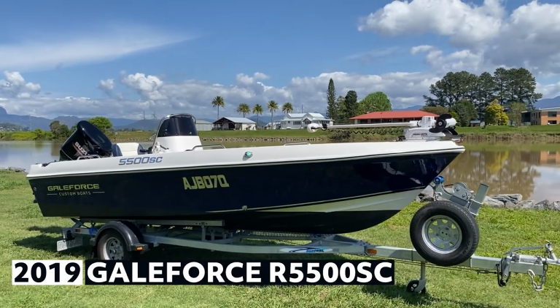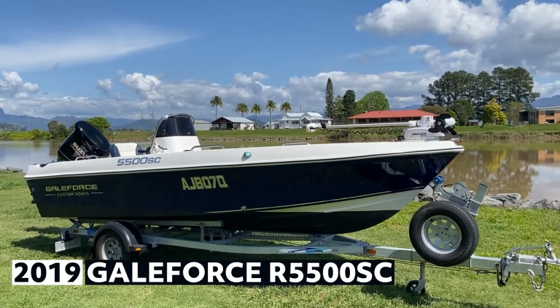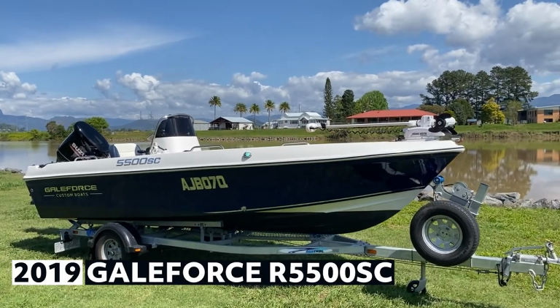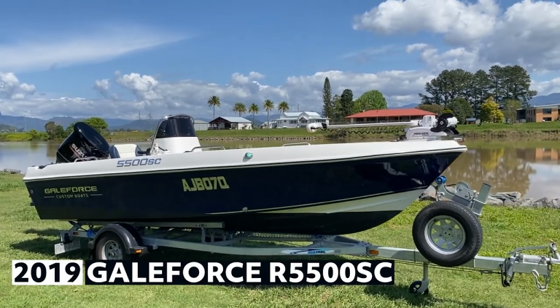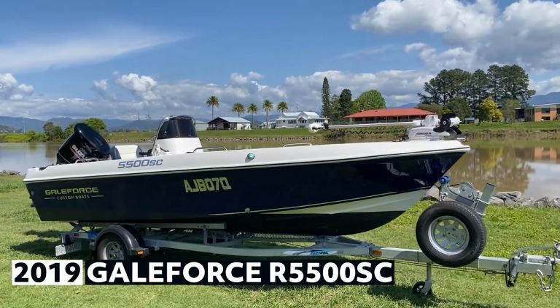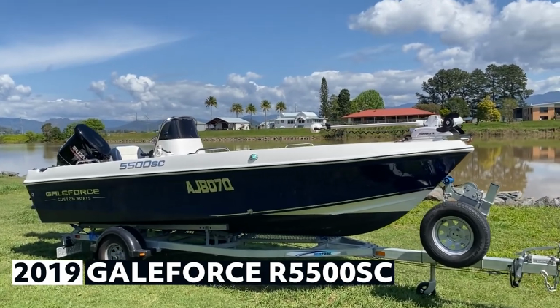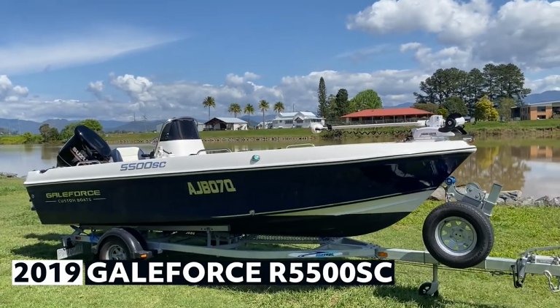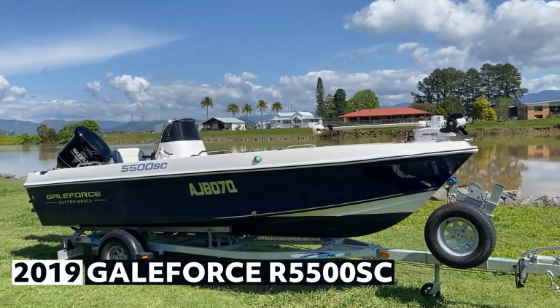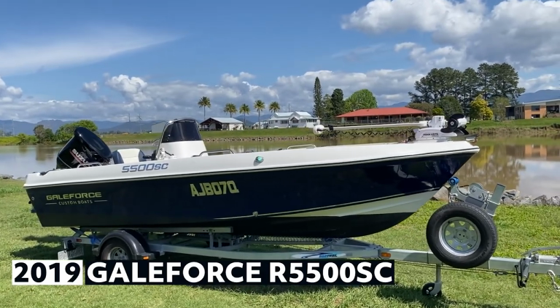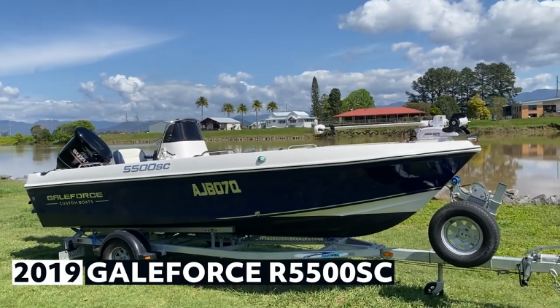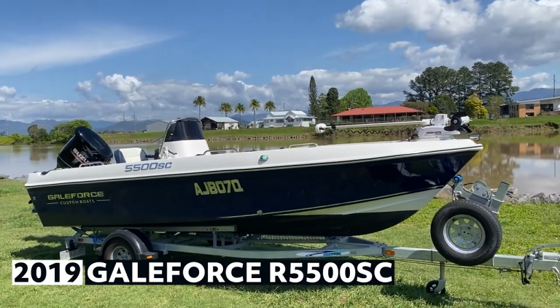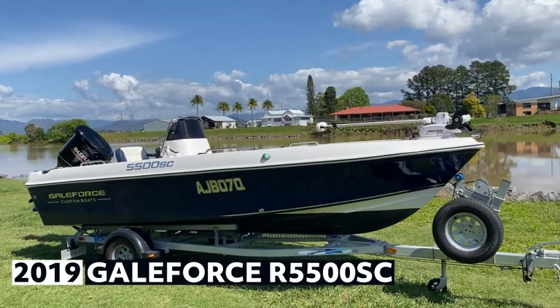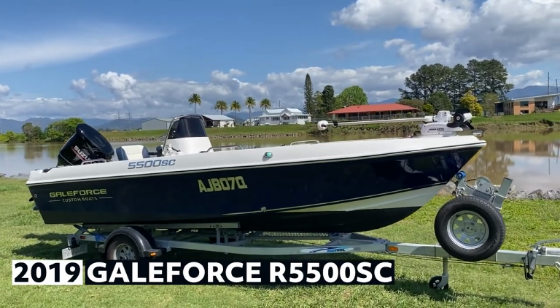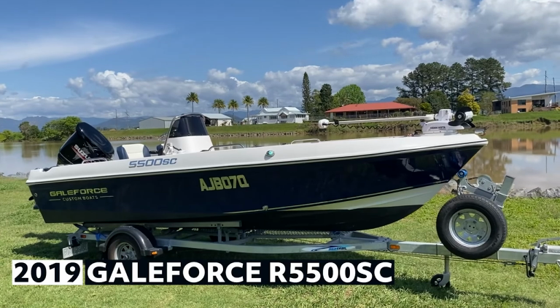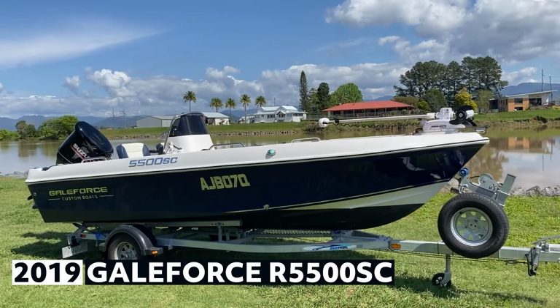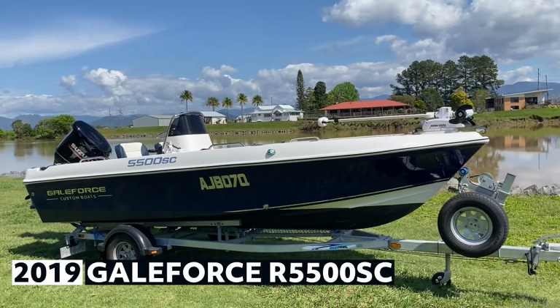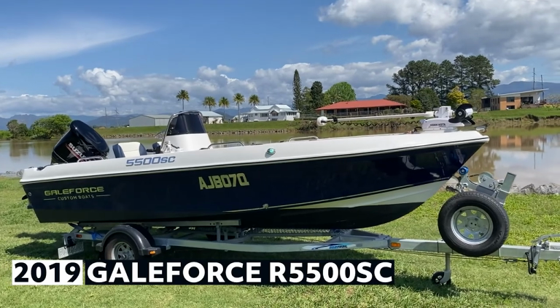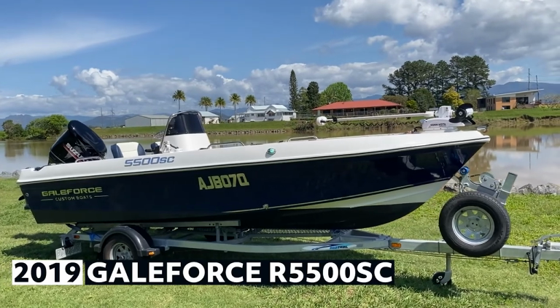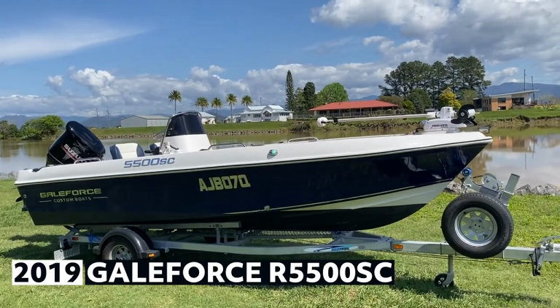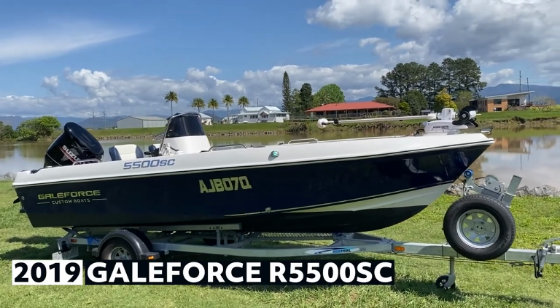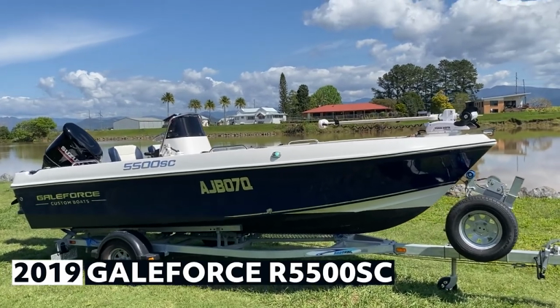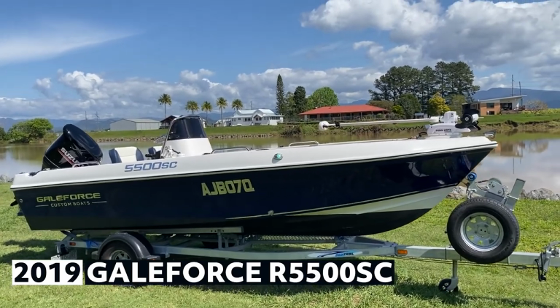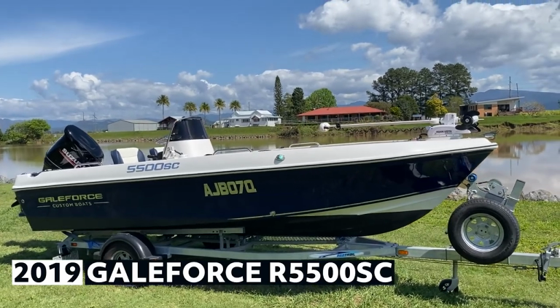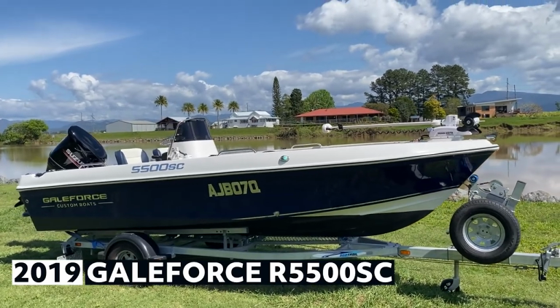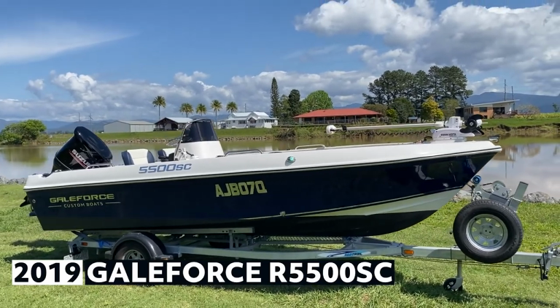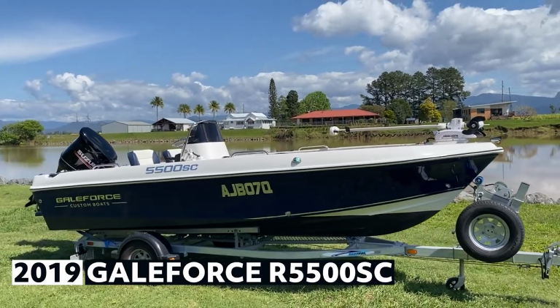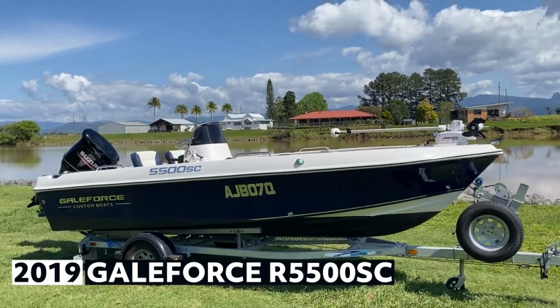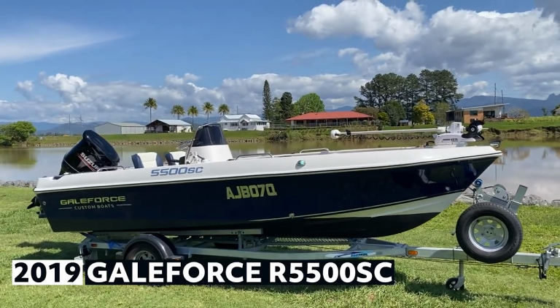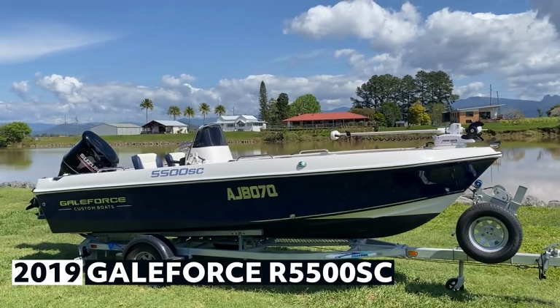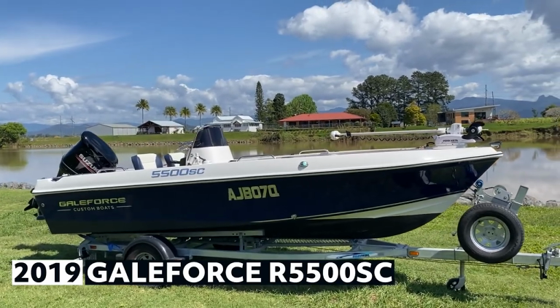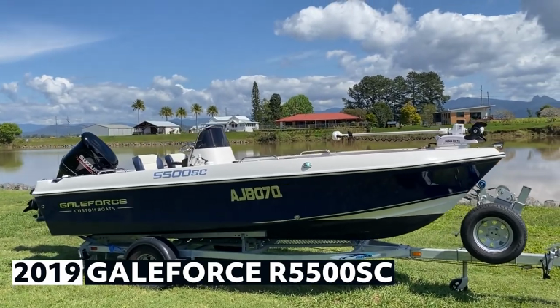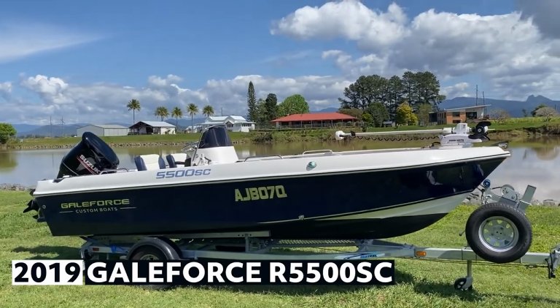On the bow, you can see the Minn Kota 80 foot-pound trolling motor. It also has dual batteries.